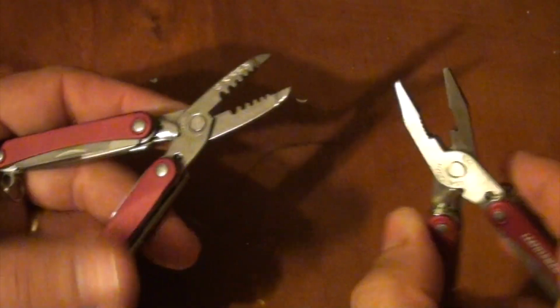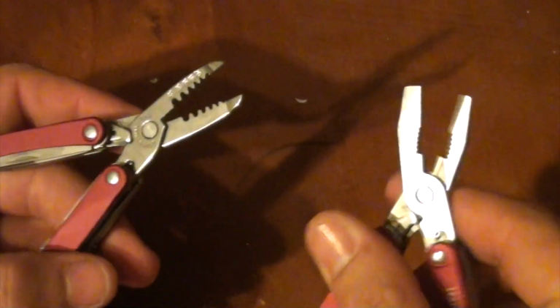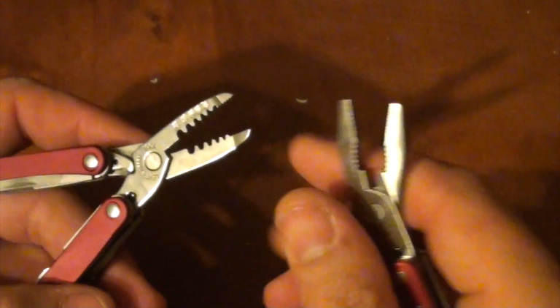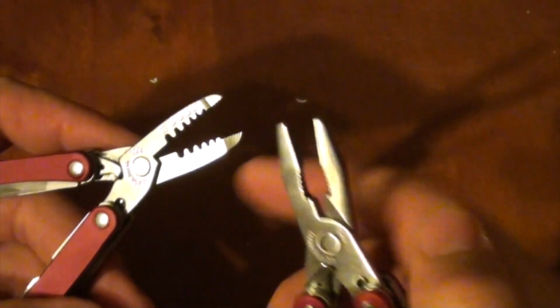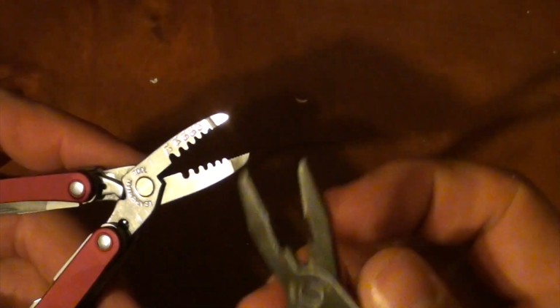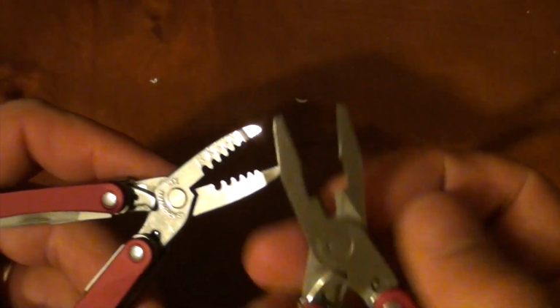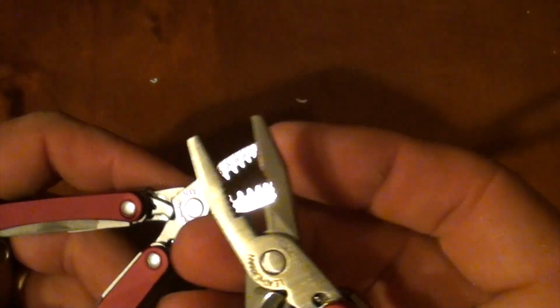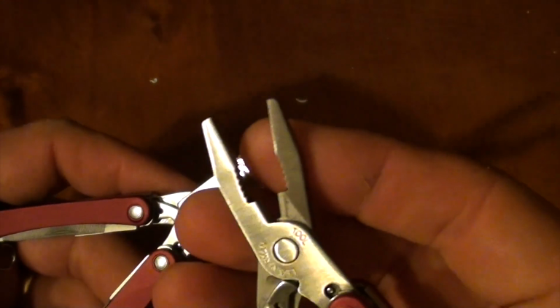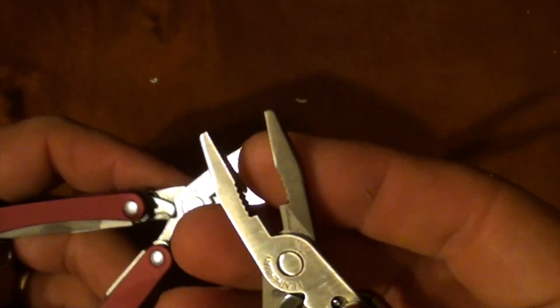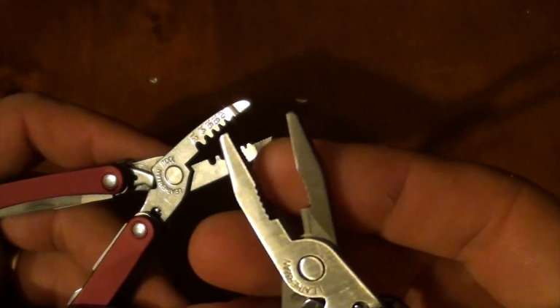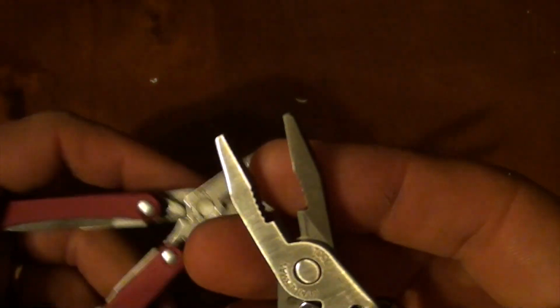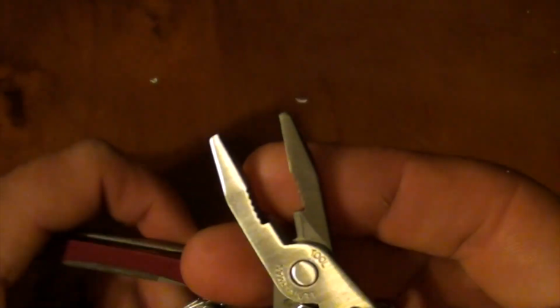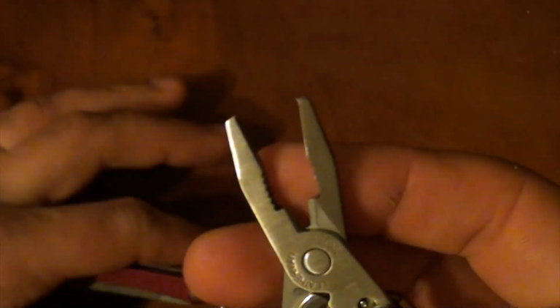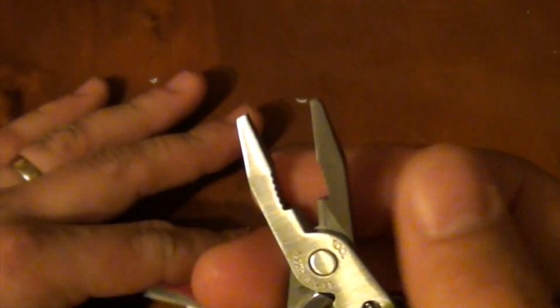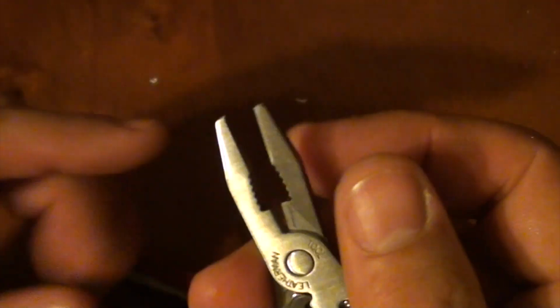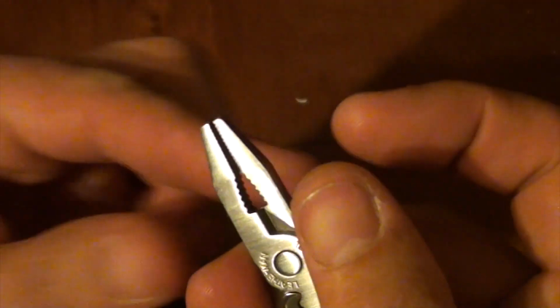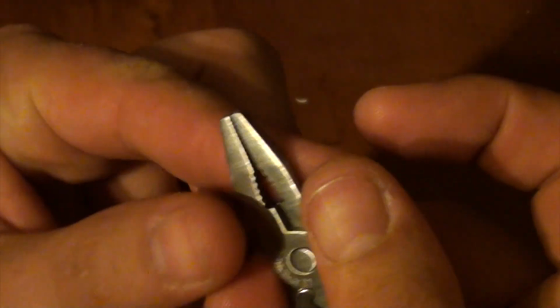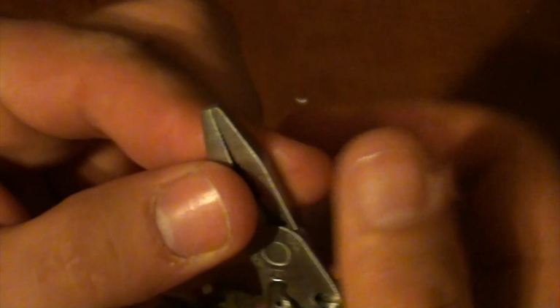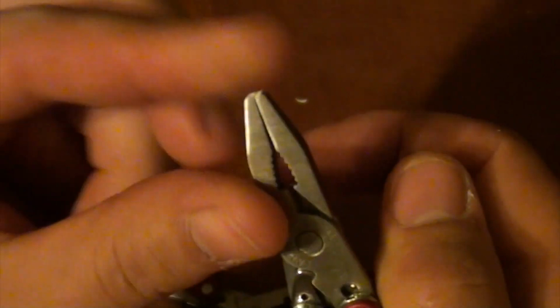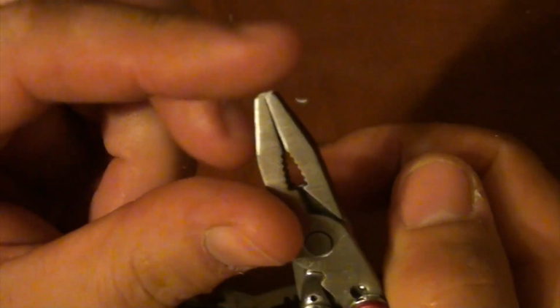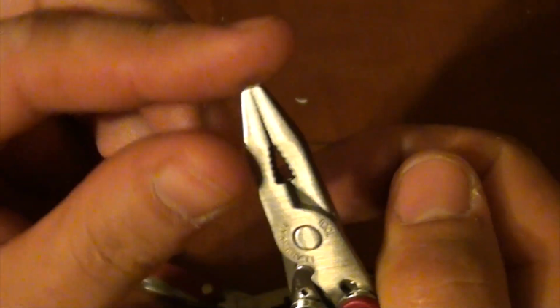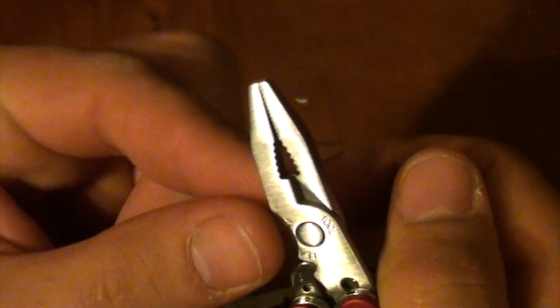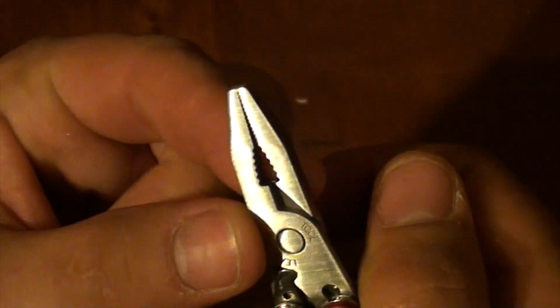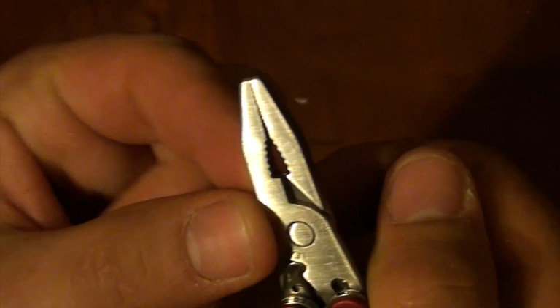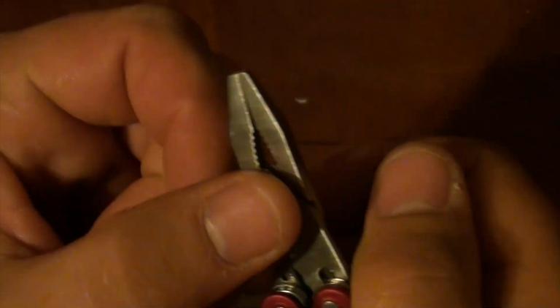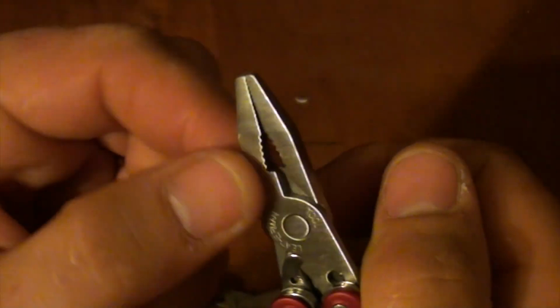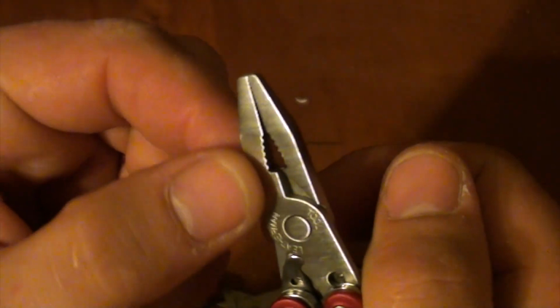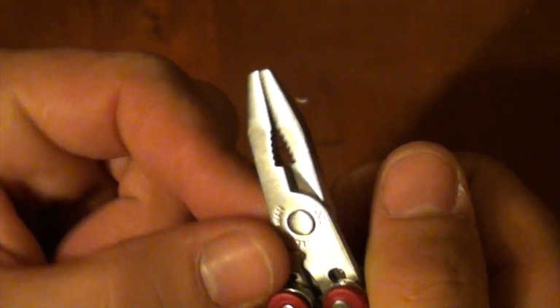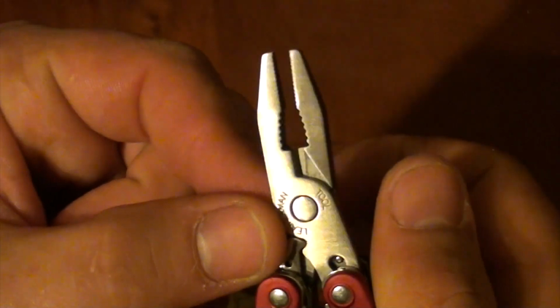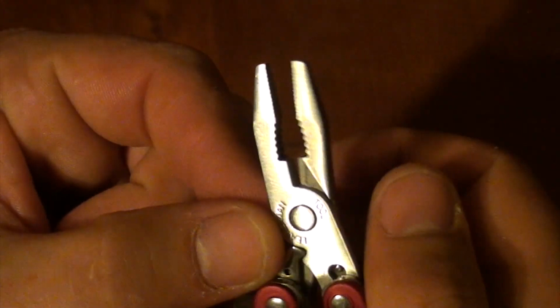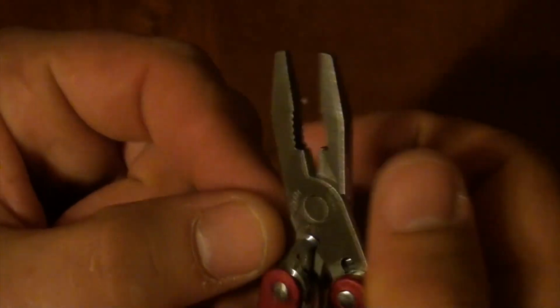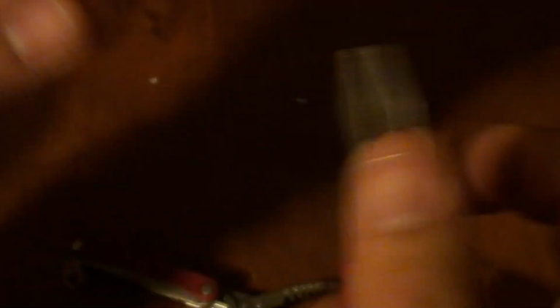The plier head on the PS4 has standard pliers with a needle nose portion, knurling in the middle, and then wire cutters.